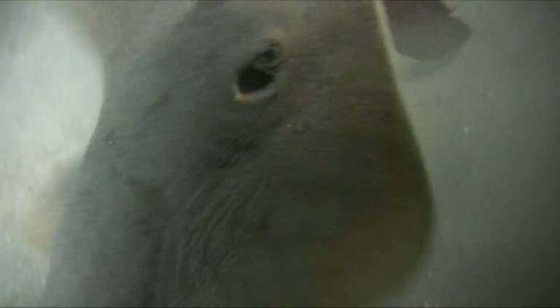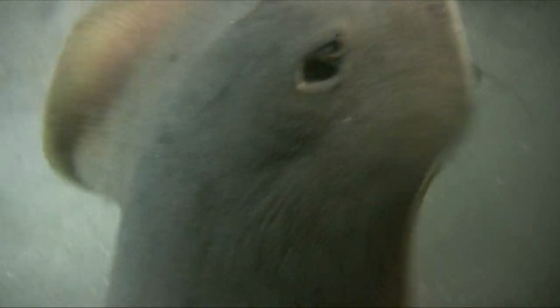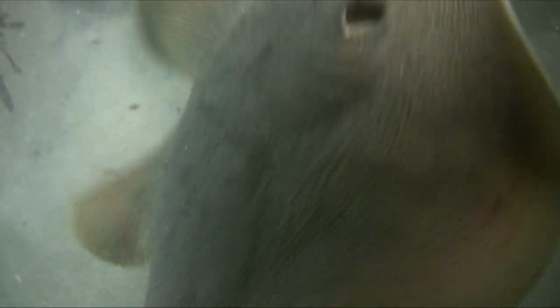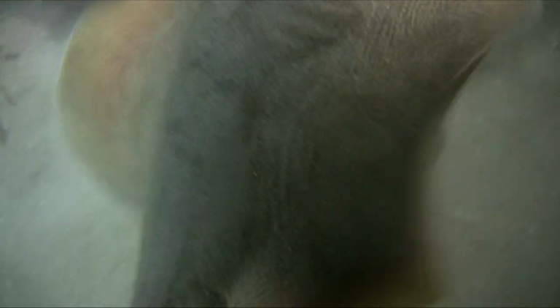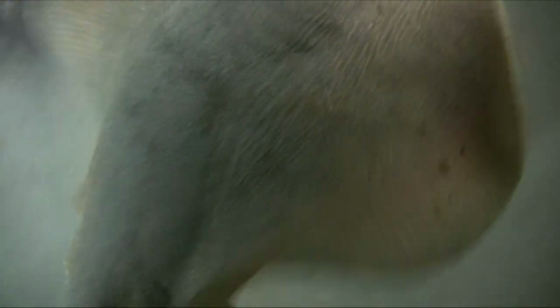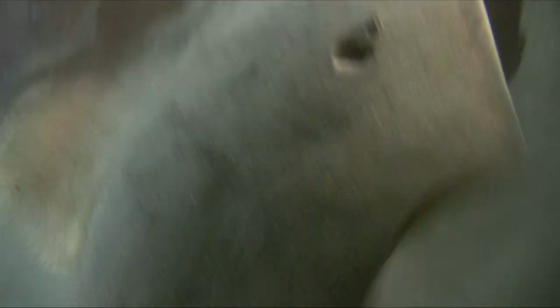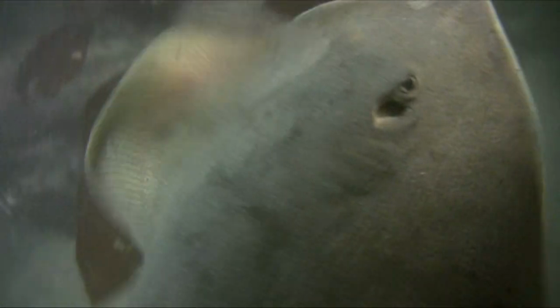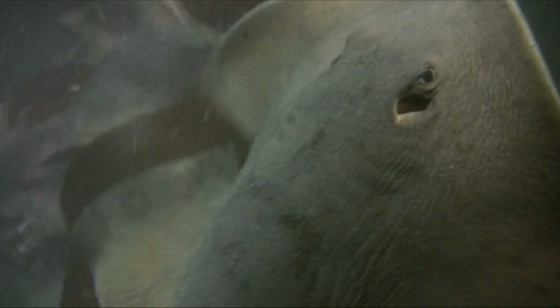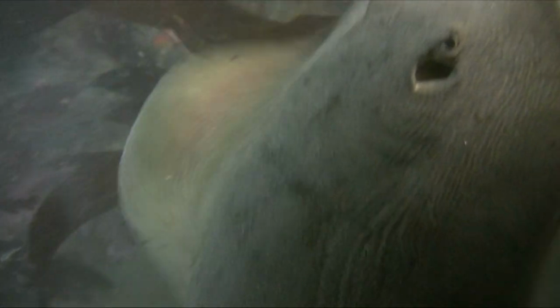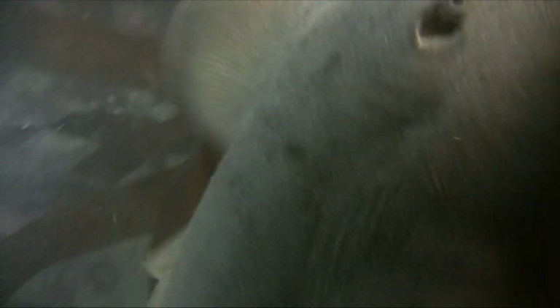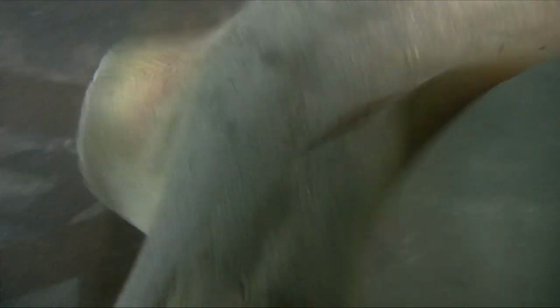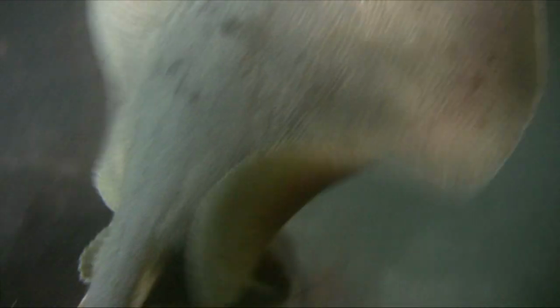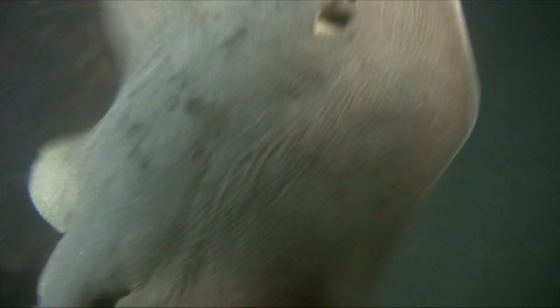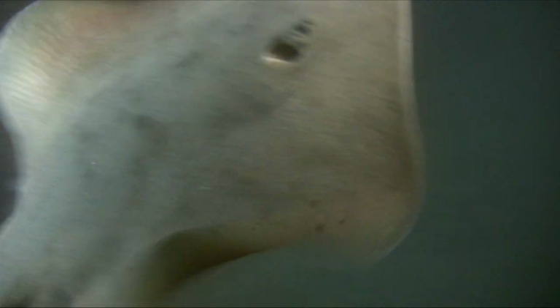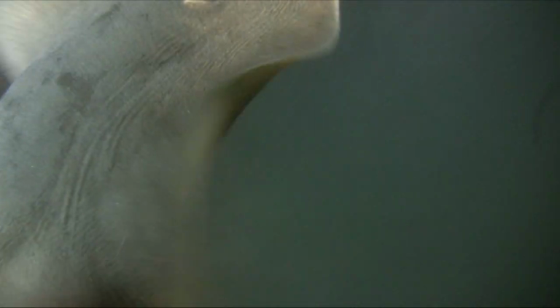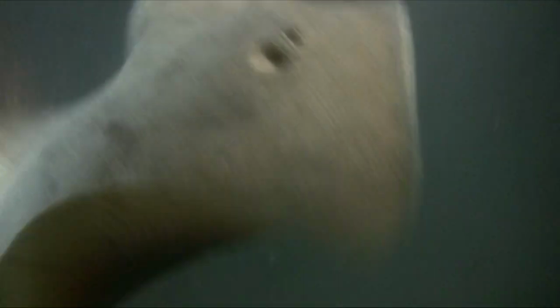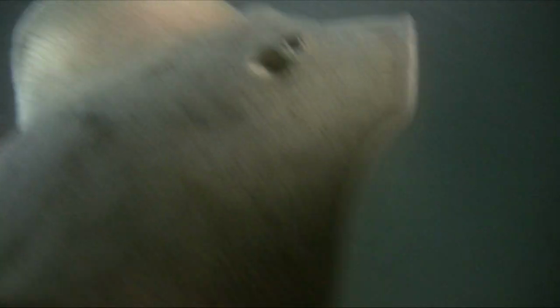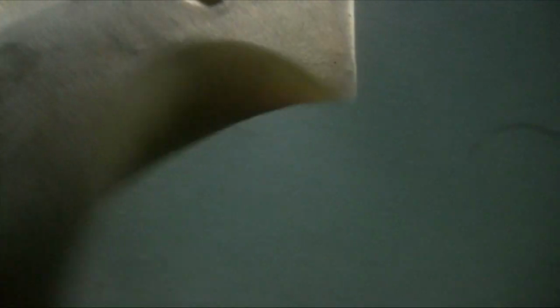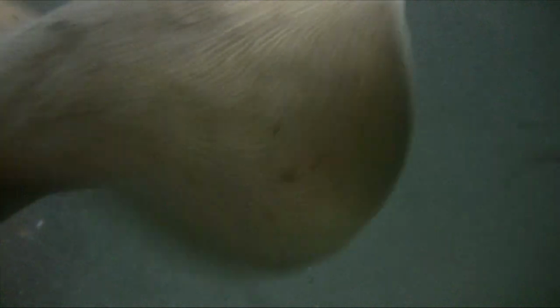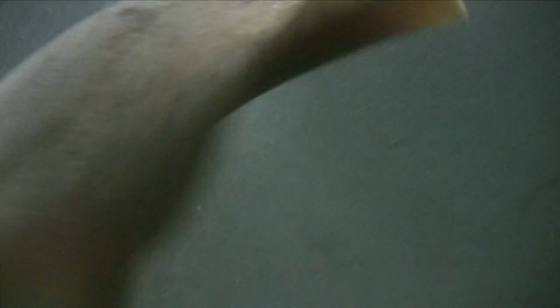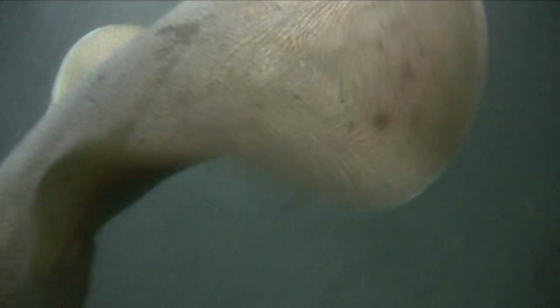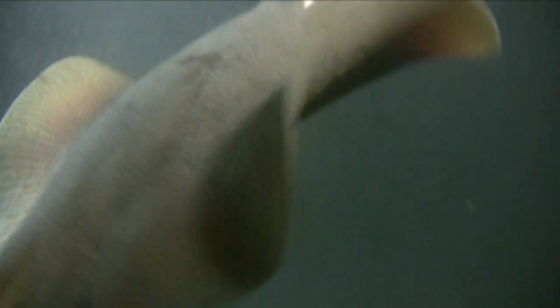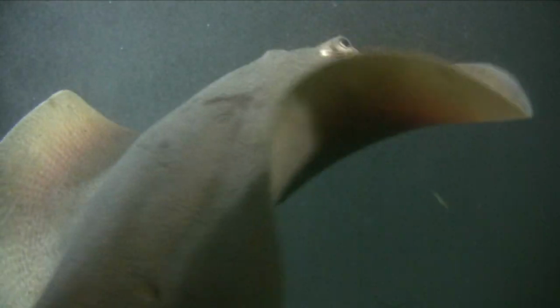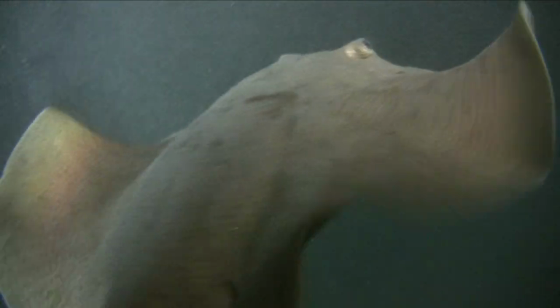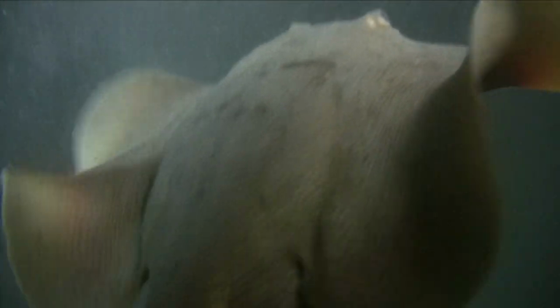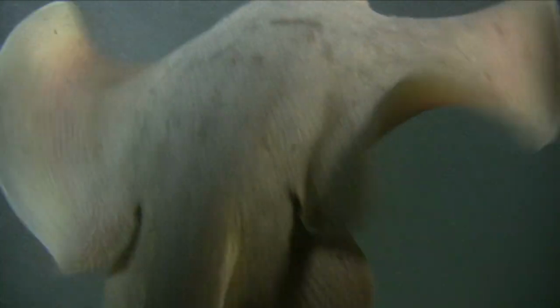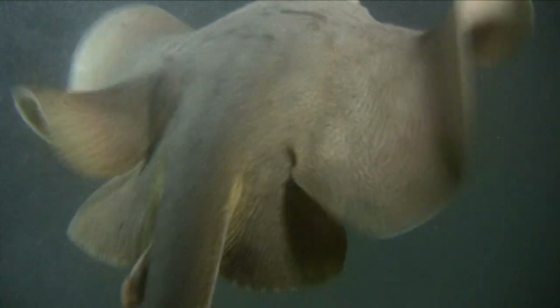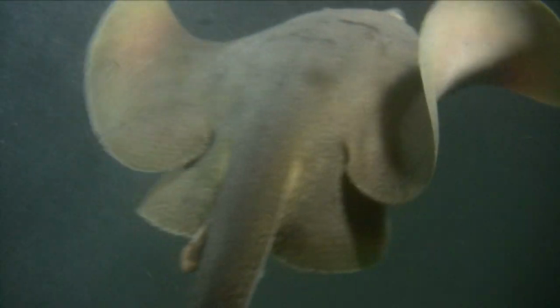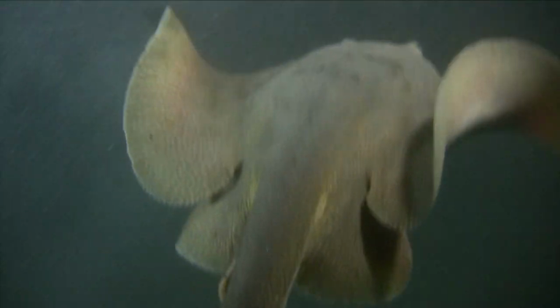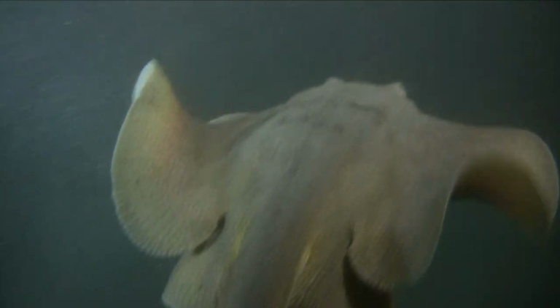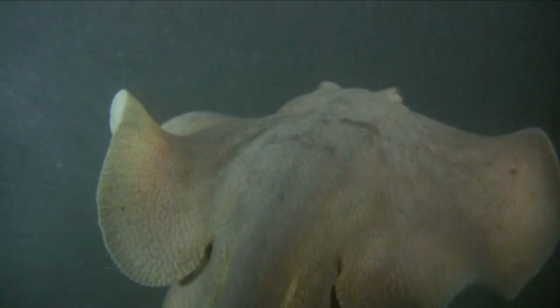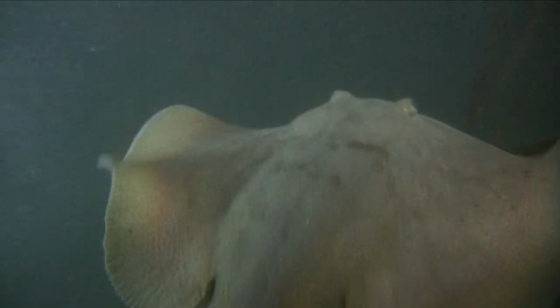The way that you can tell this is a round stingray is by its round body shape. A lot of the other rays out there have more of a diamond shape — their pectoral fins come to a point at the end.